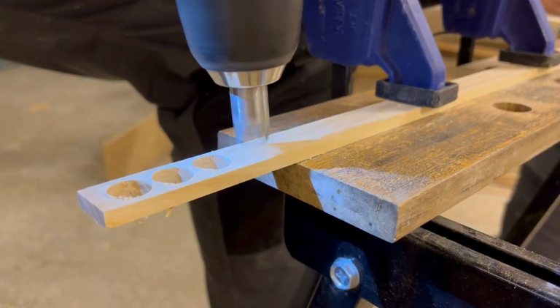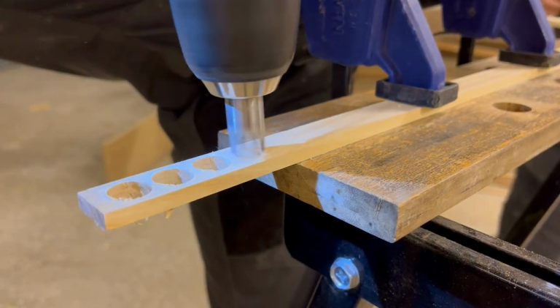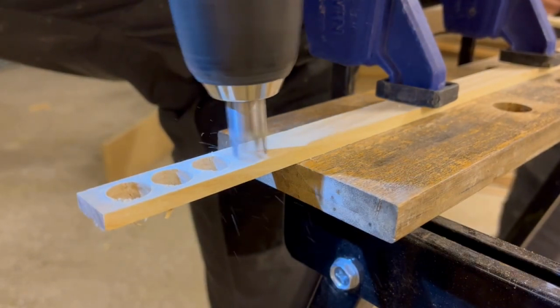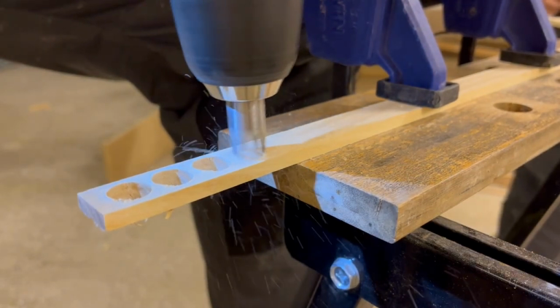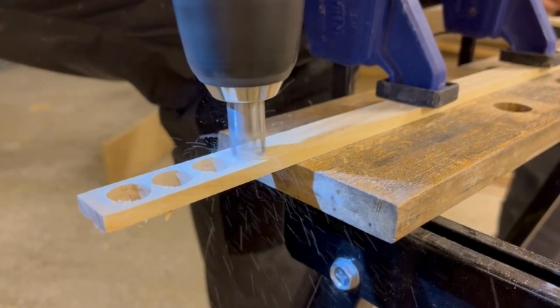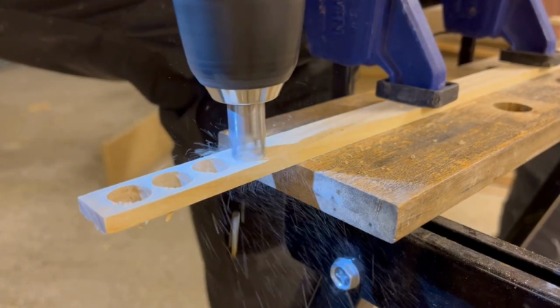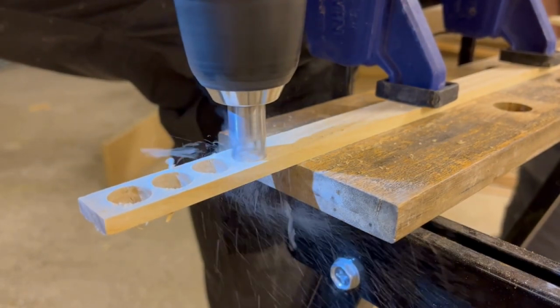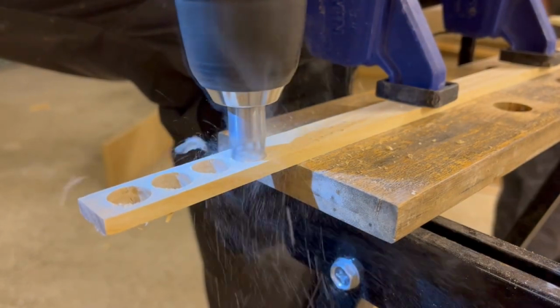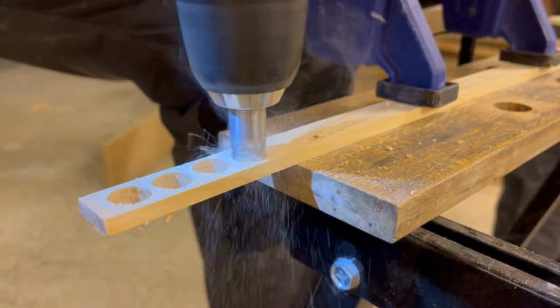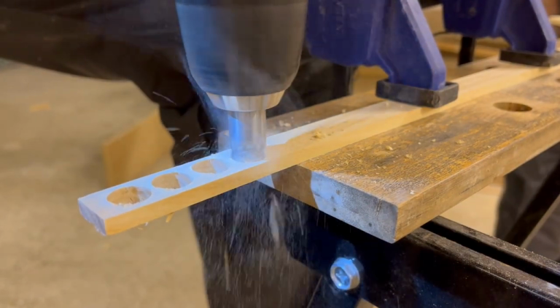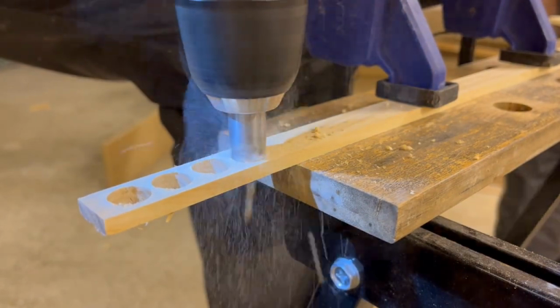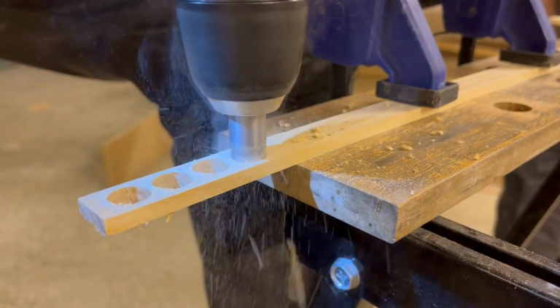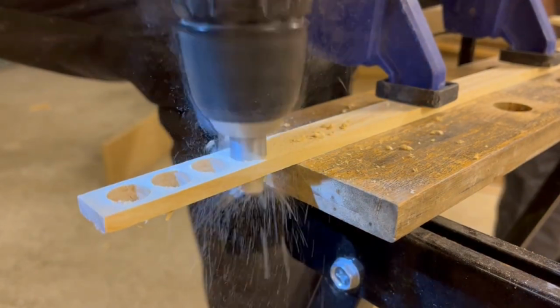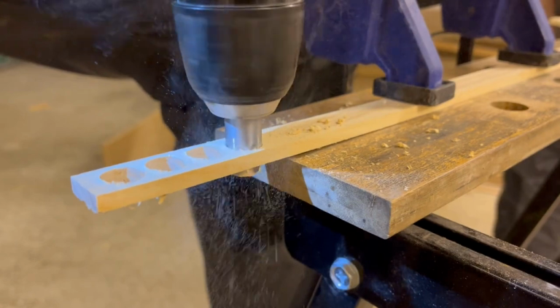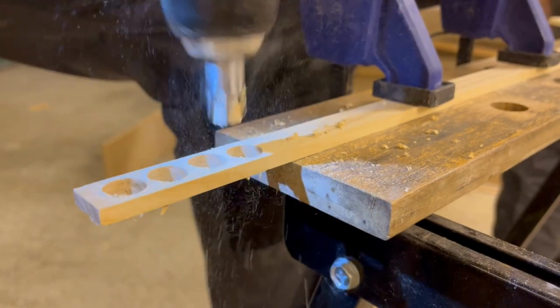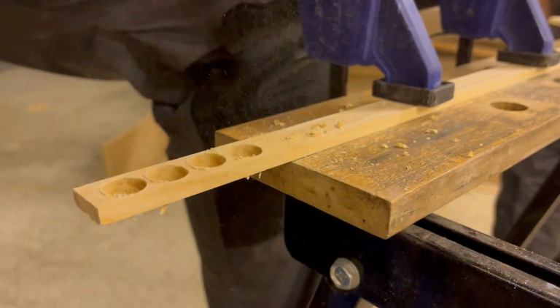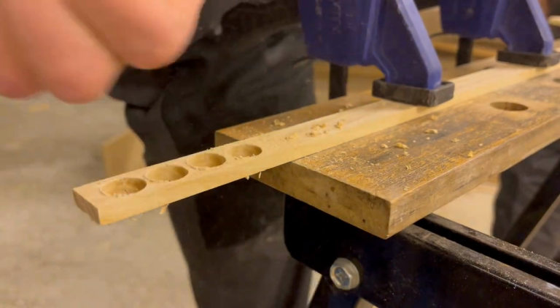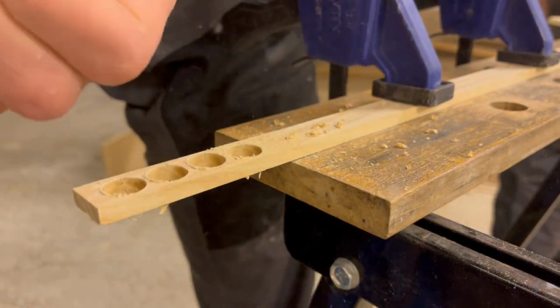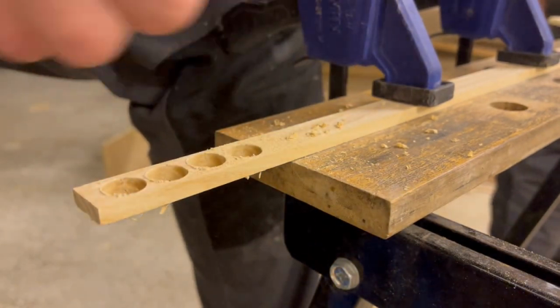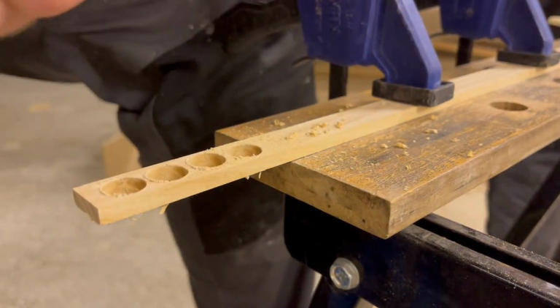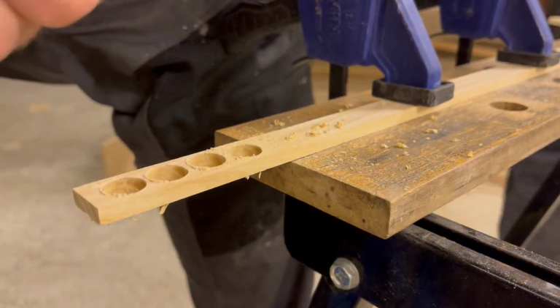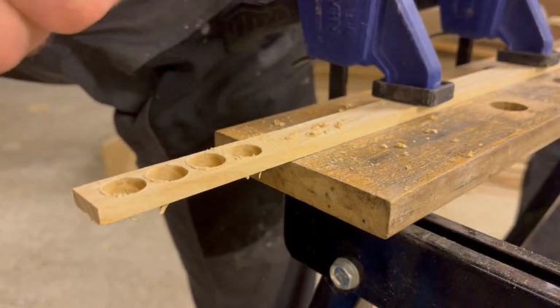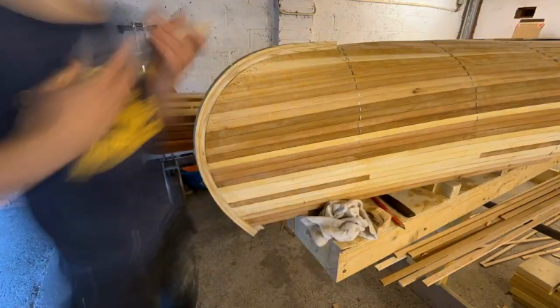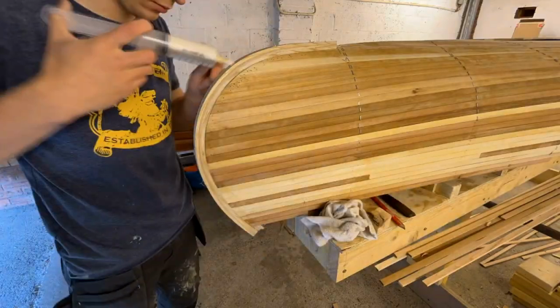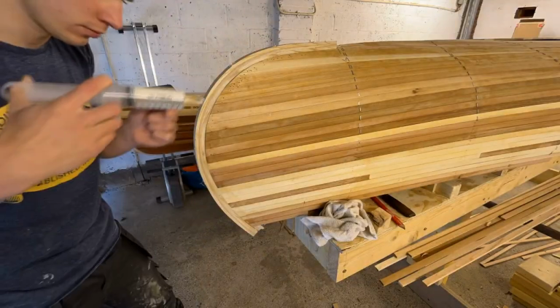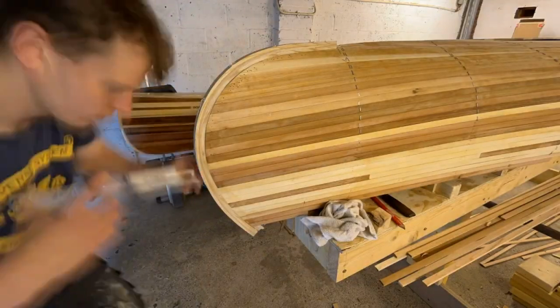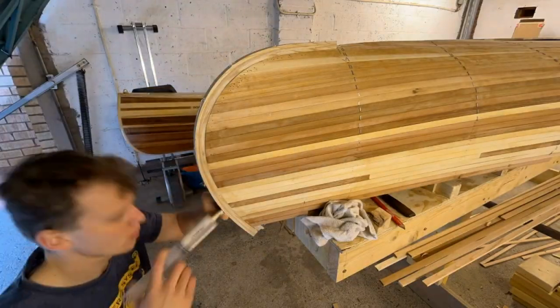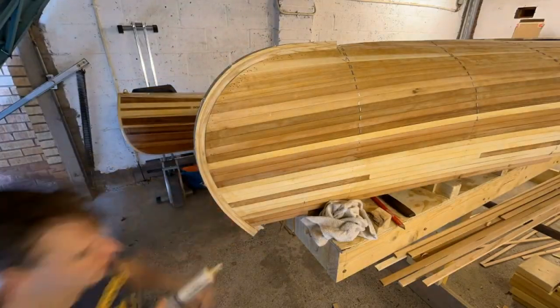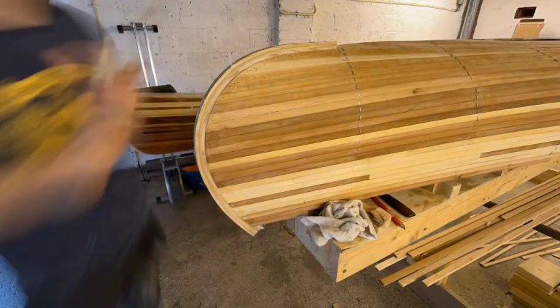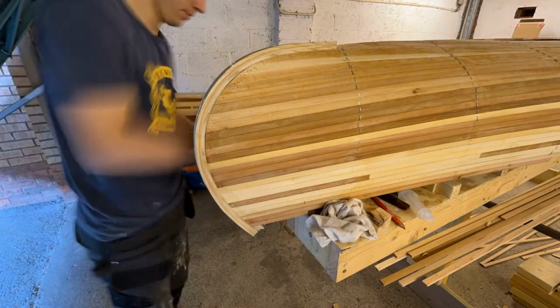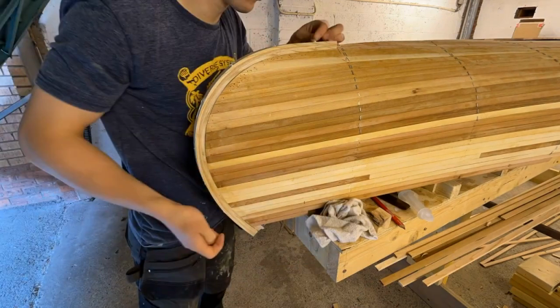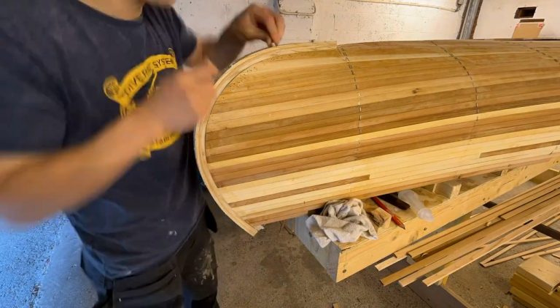We used the spare strips to make plugs and glued them into the holes to cover the screws.